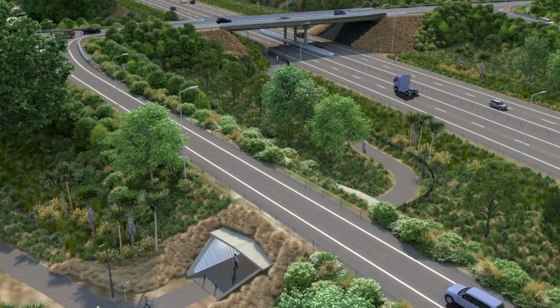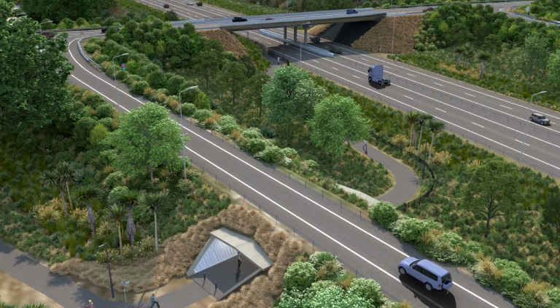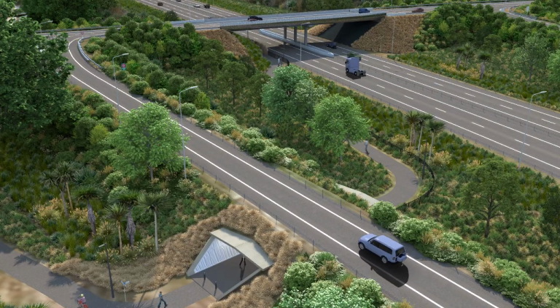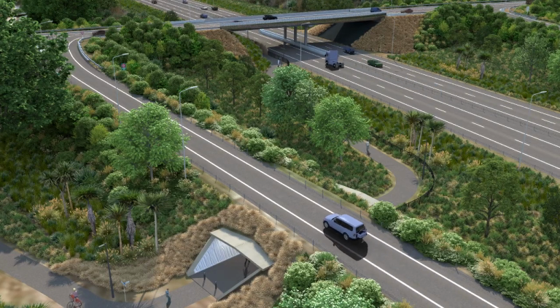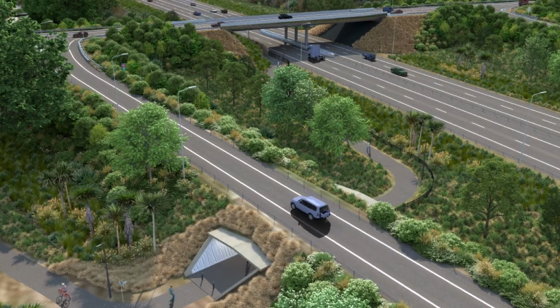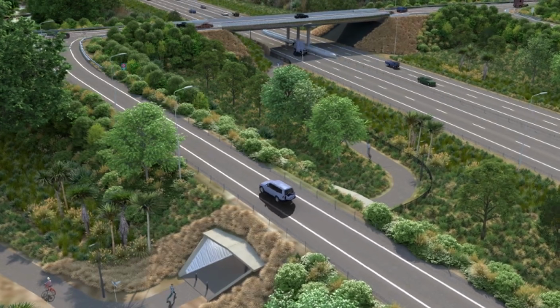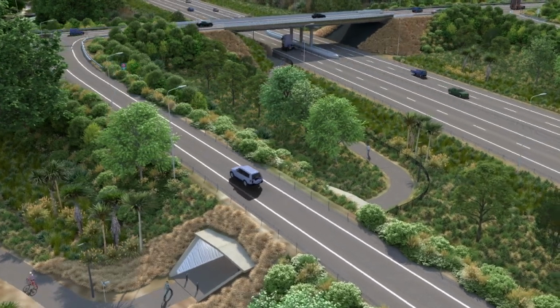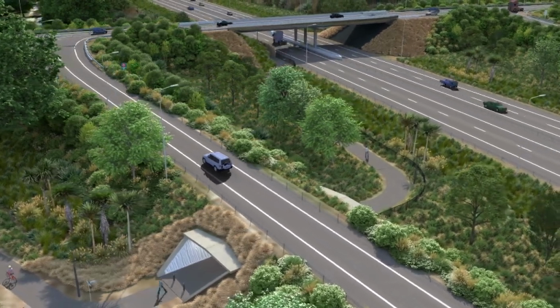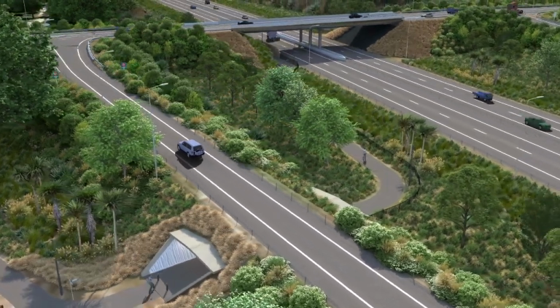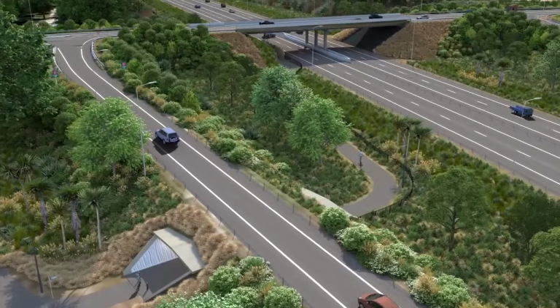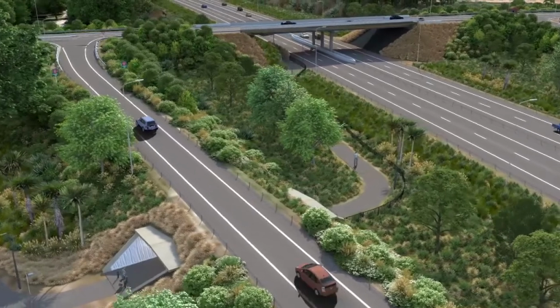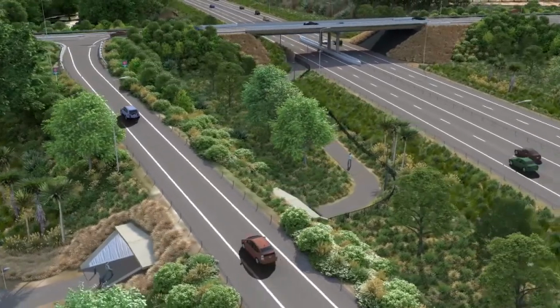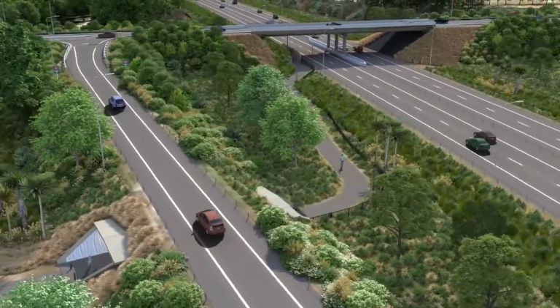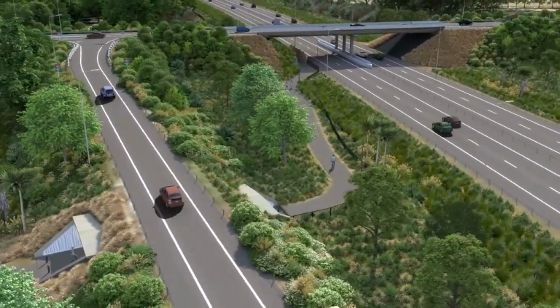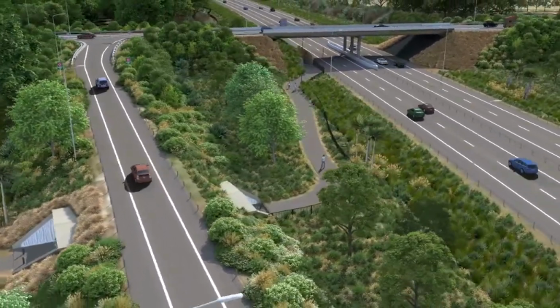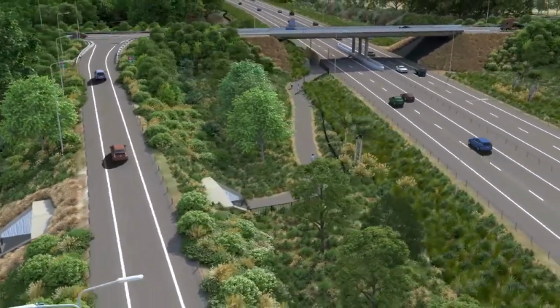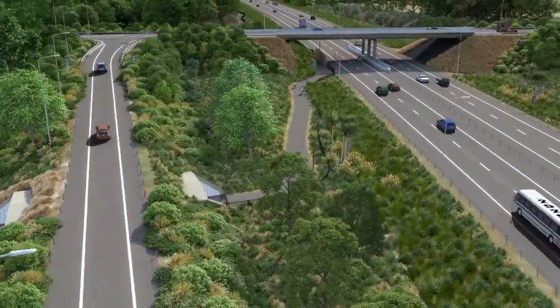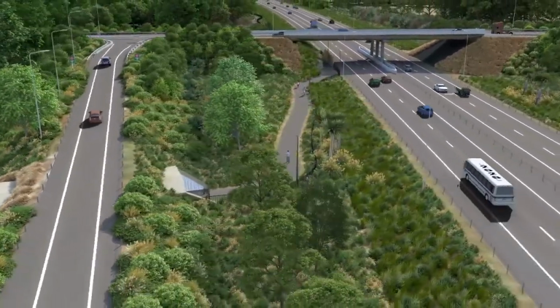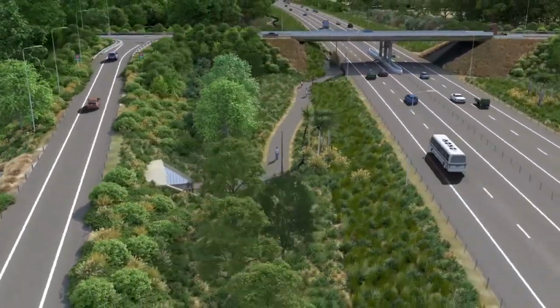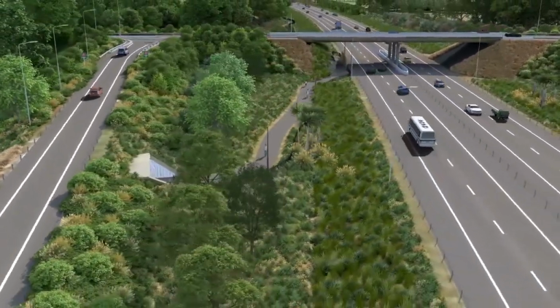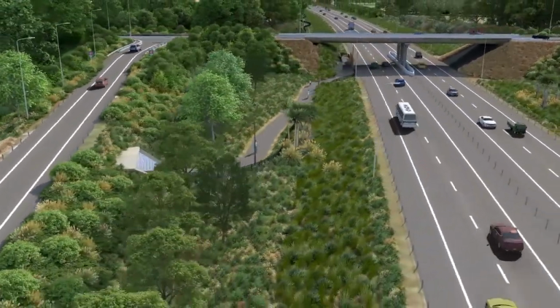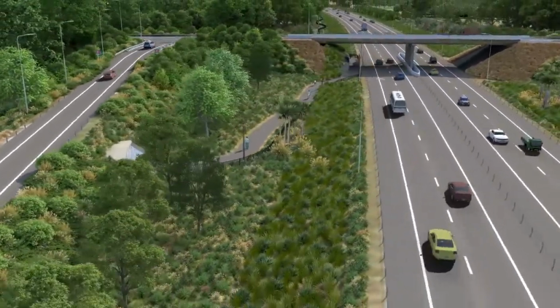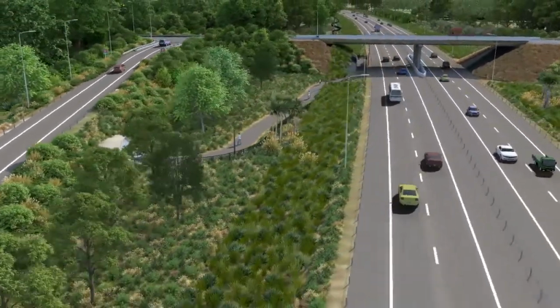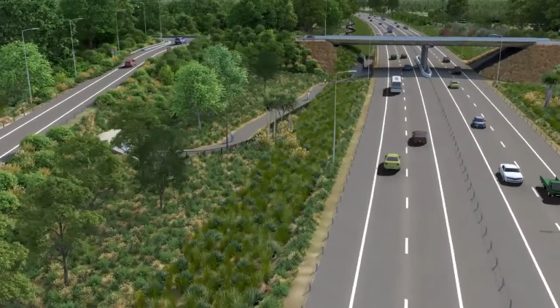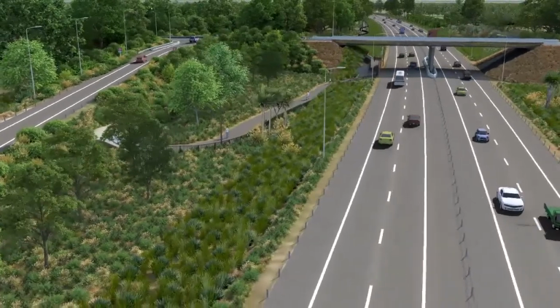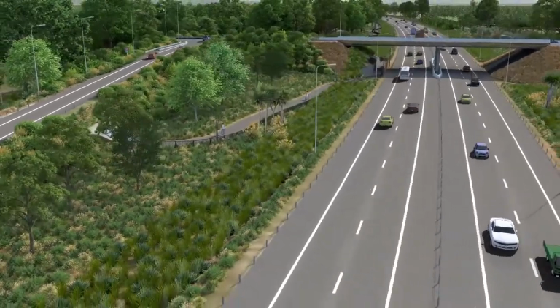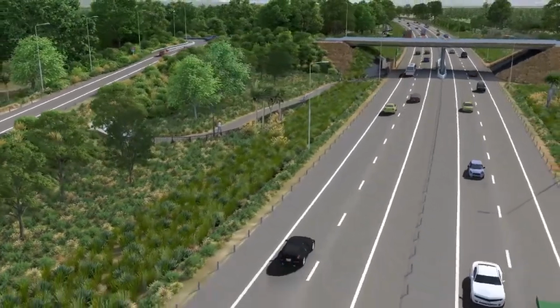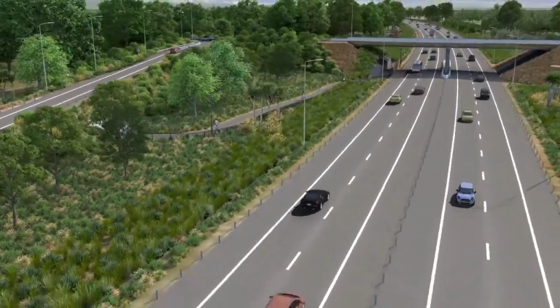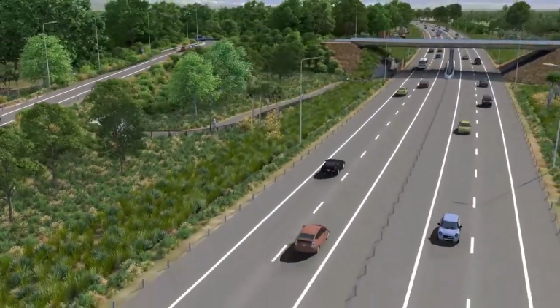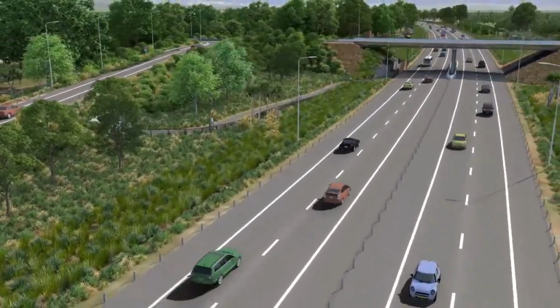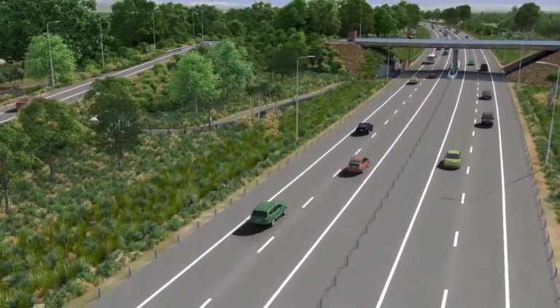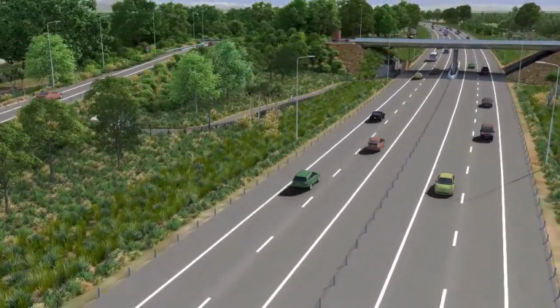When the project is complete, the fibres will be staying in the ground. They will continue to monitor the settlement after the project is complete. The system also has a number of other applications, such as being able to count traffic.